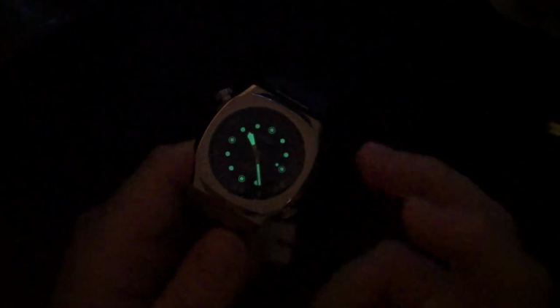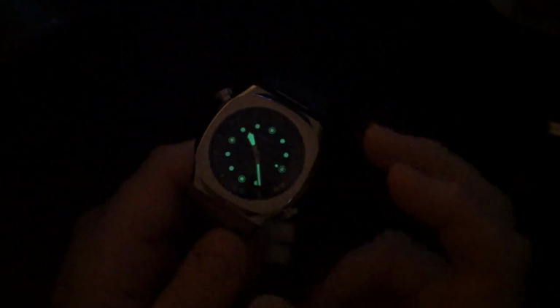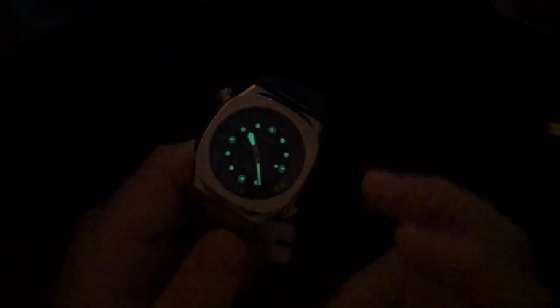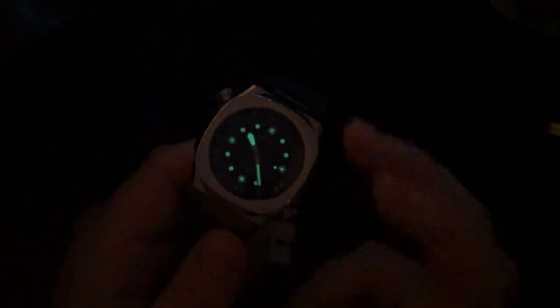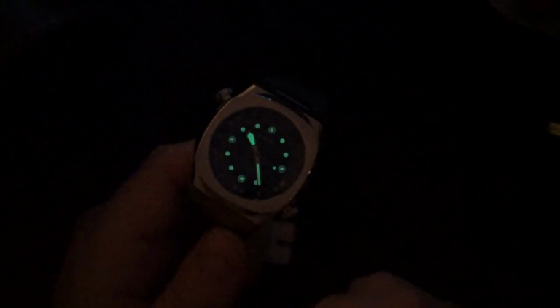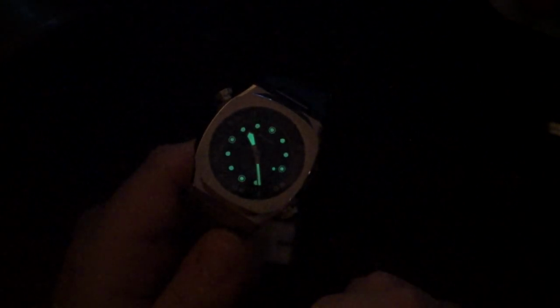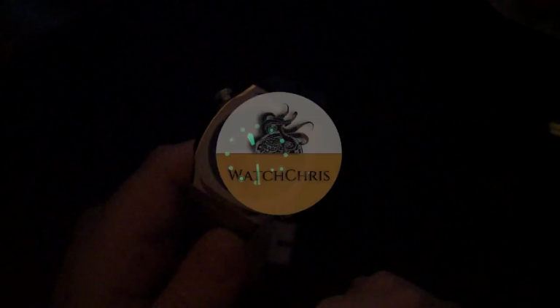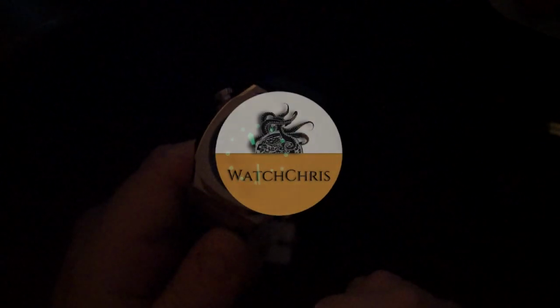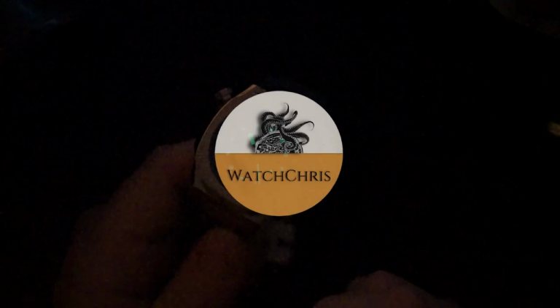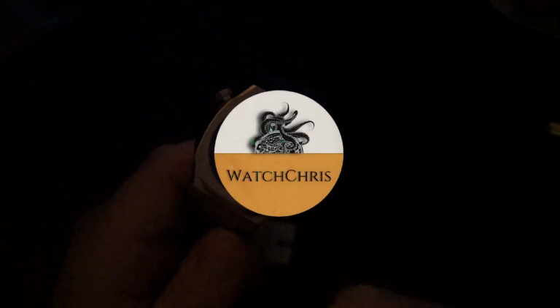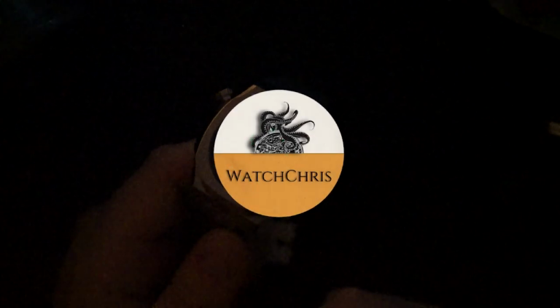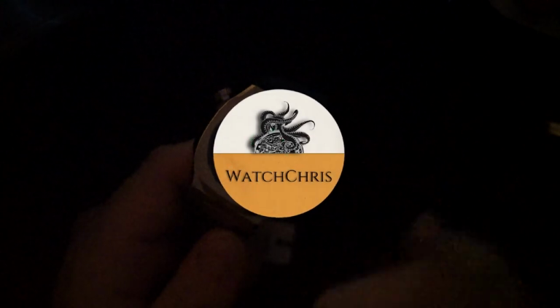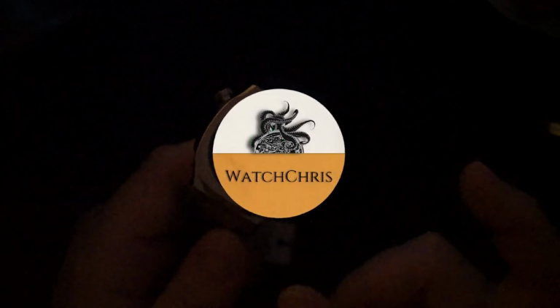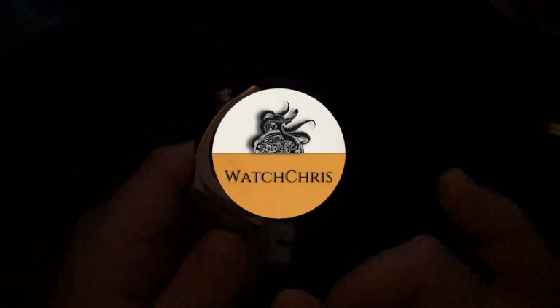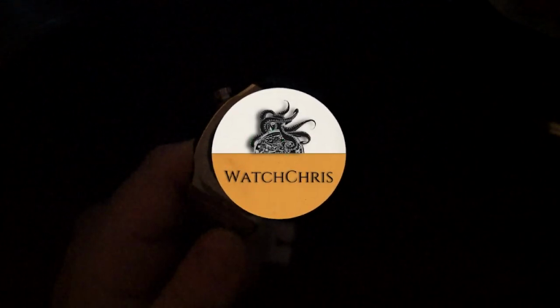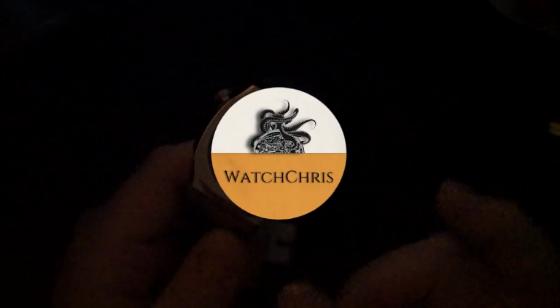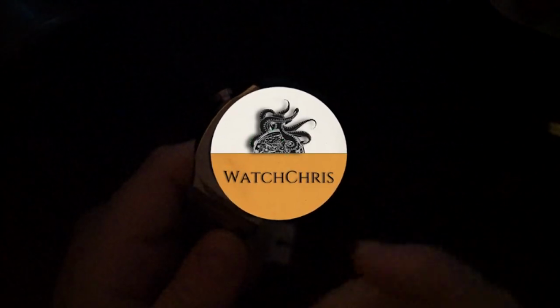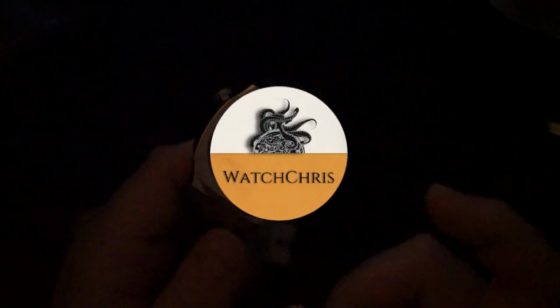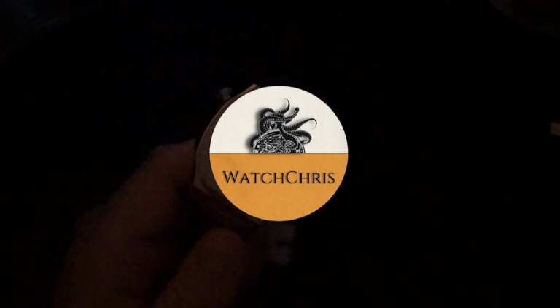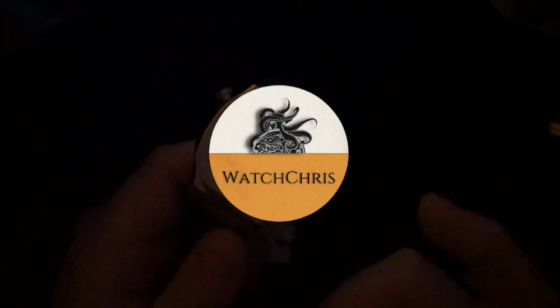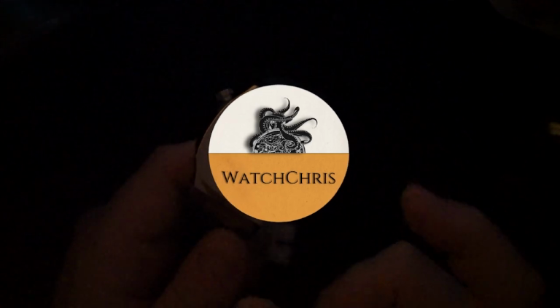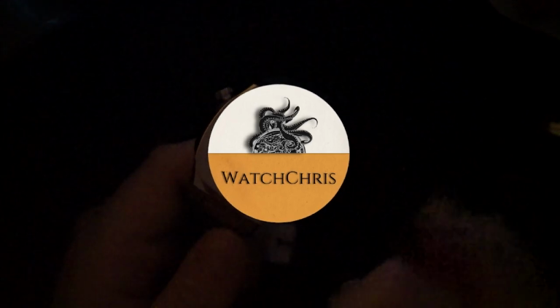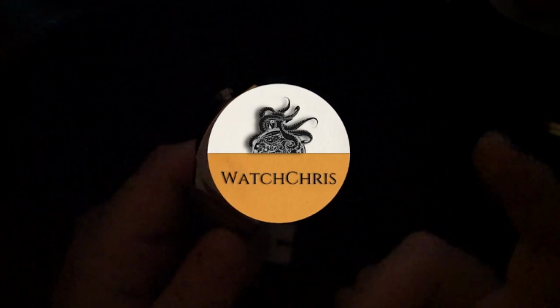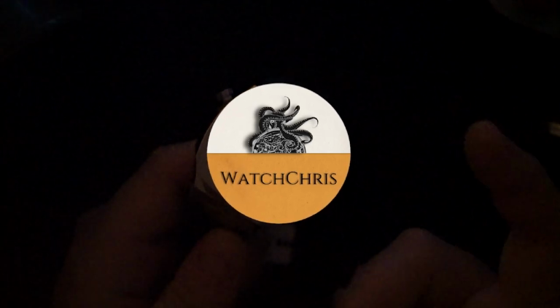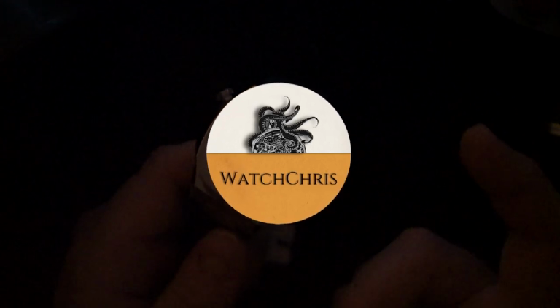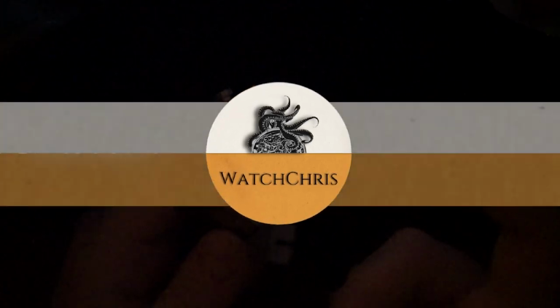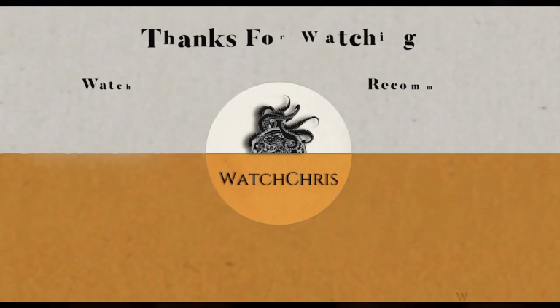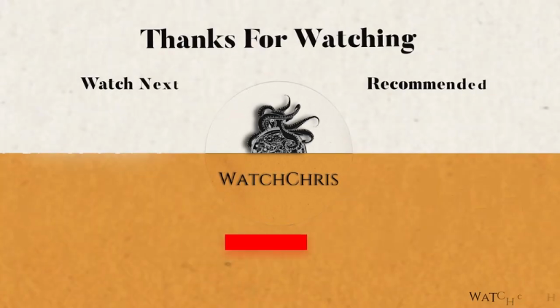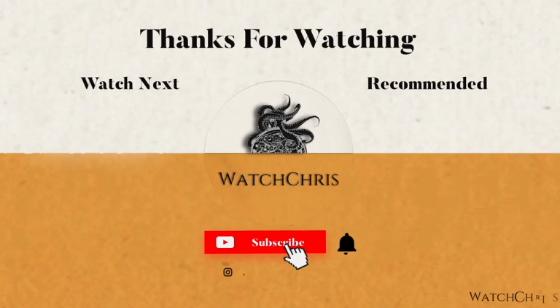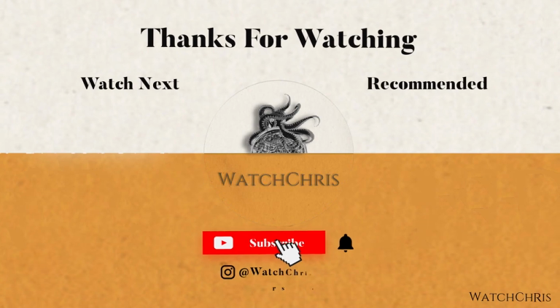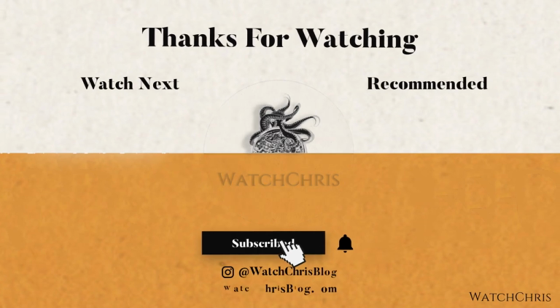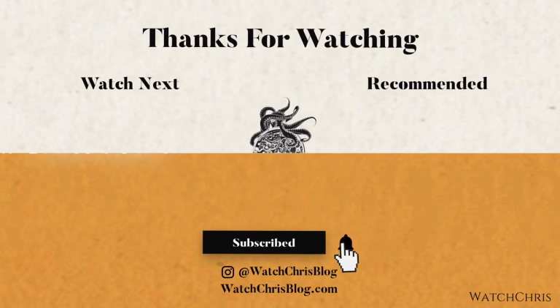Please follow me on Instagram — my Instagram is Watch Chris's Blog. I have some links in the description to Amazon. If you click those links and buy anything, it helps support the channel at no extra cost to you. Anyway, thank you for logging on. I'll catch you guys in the next video.